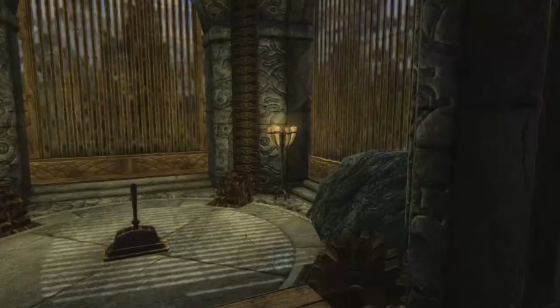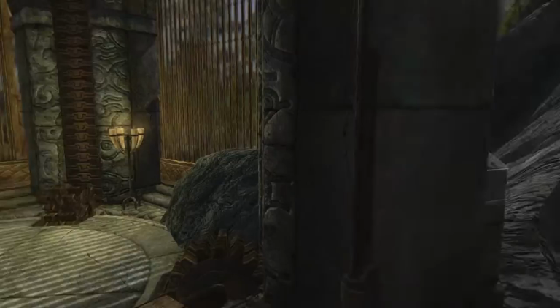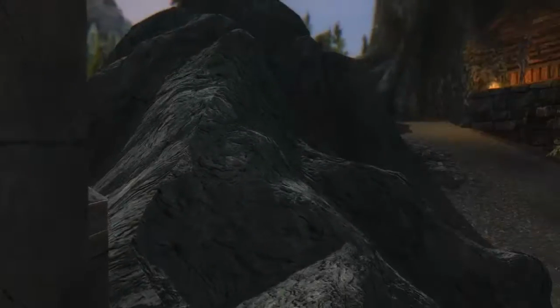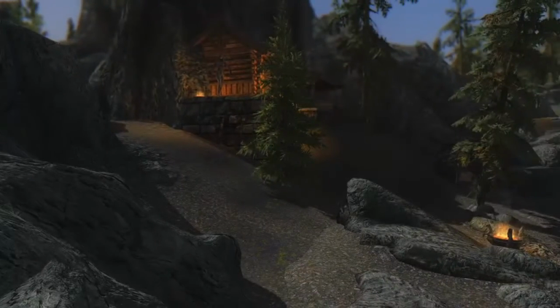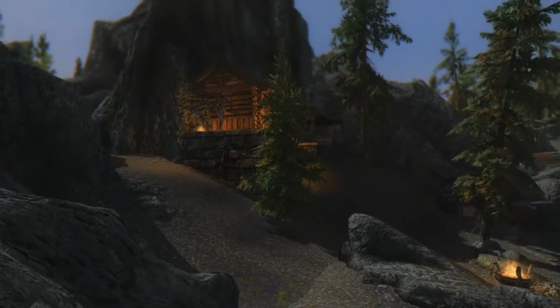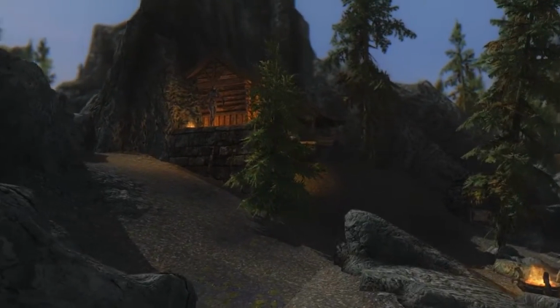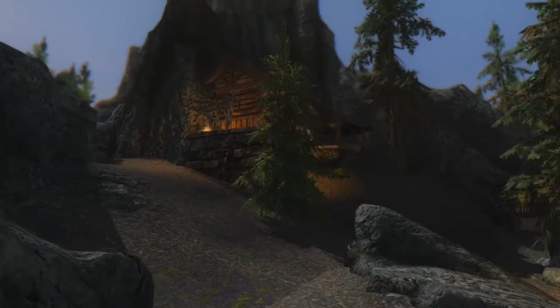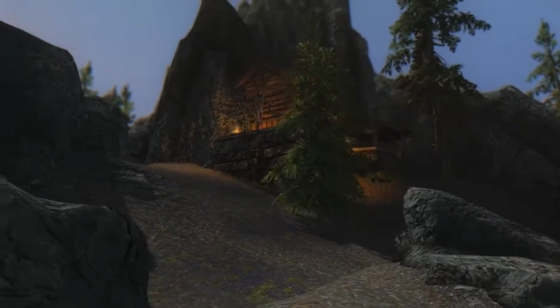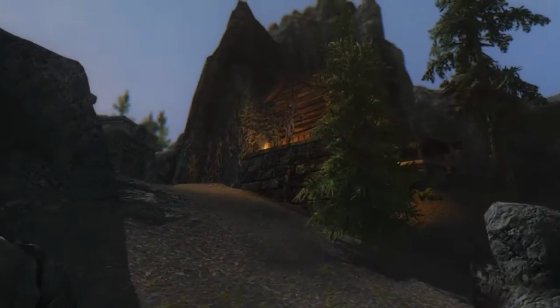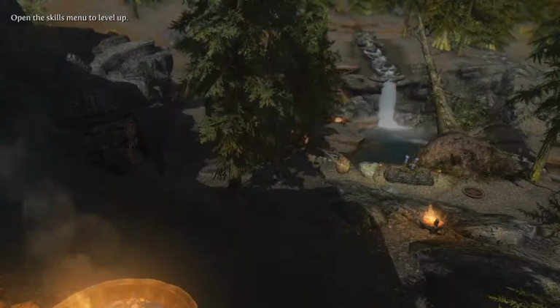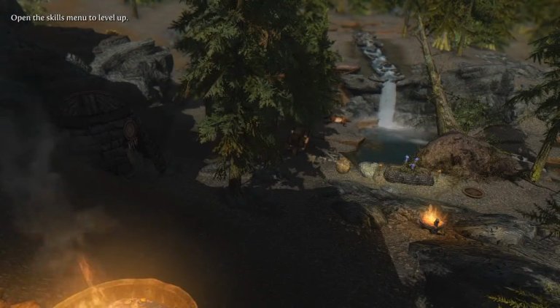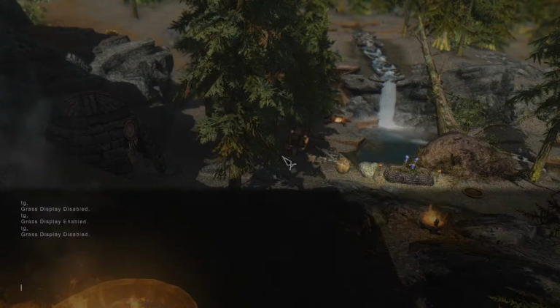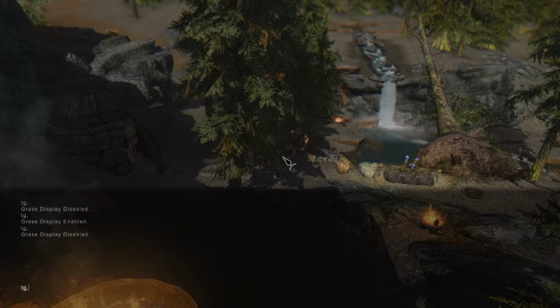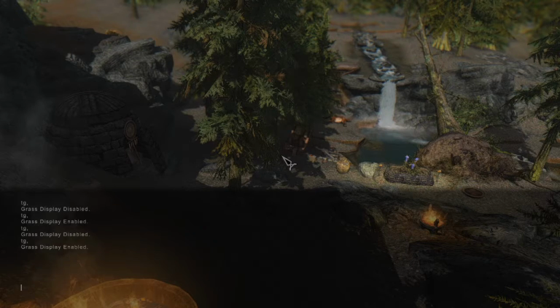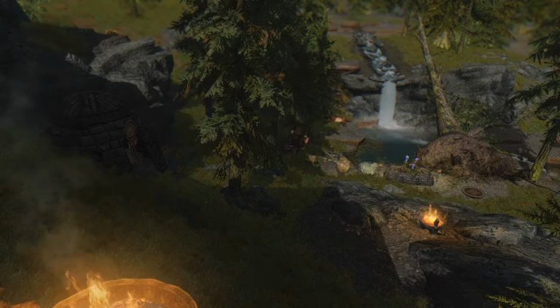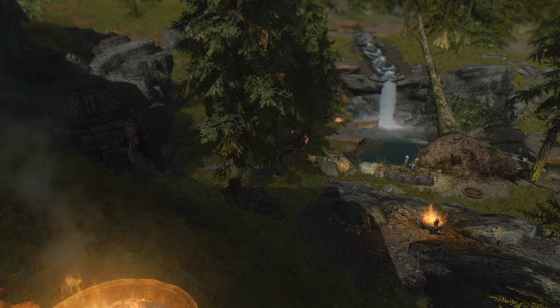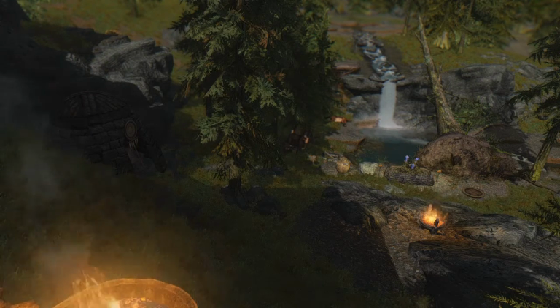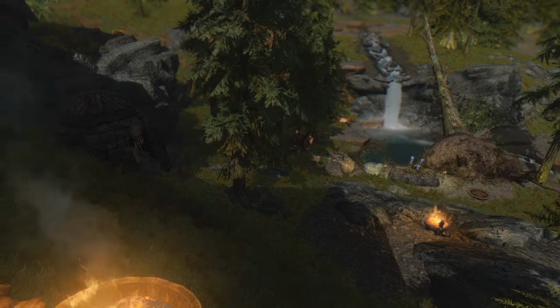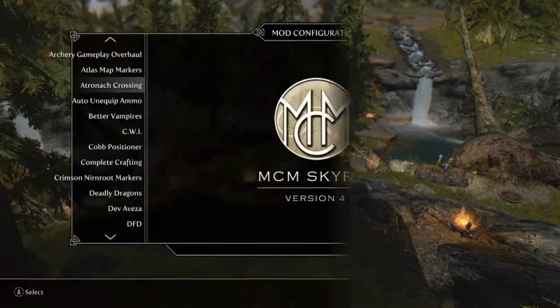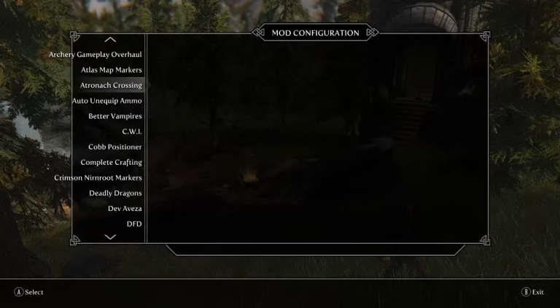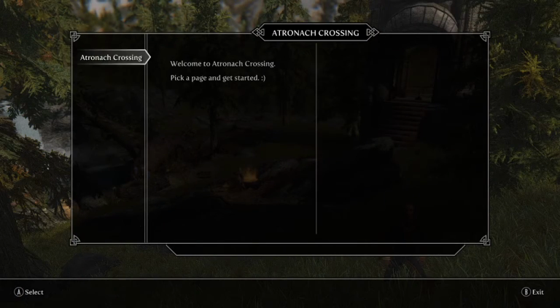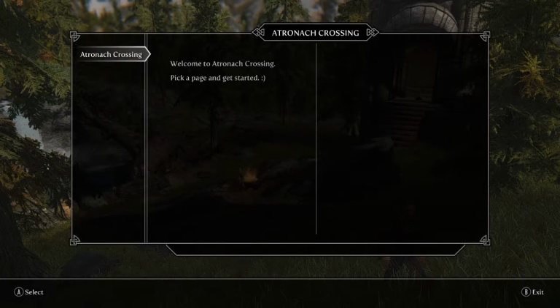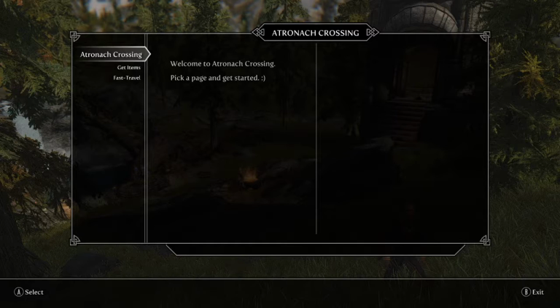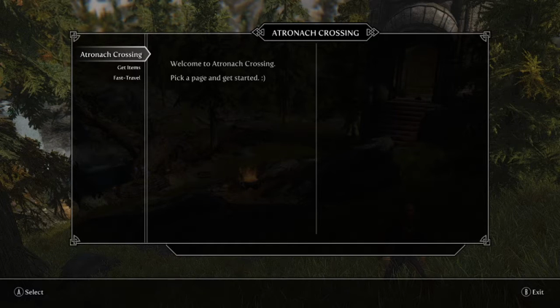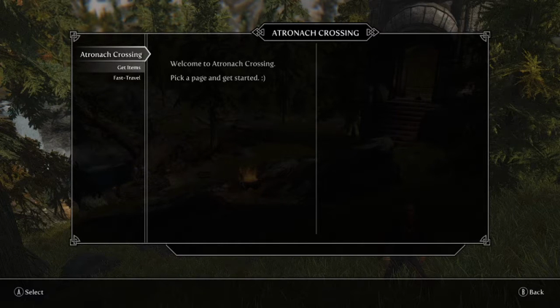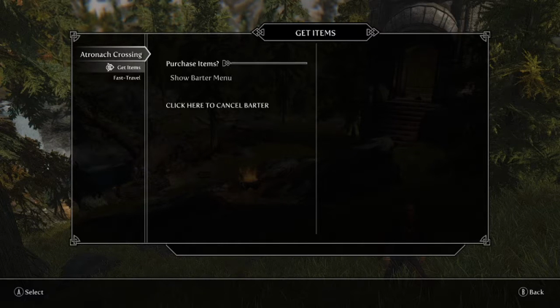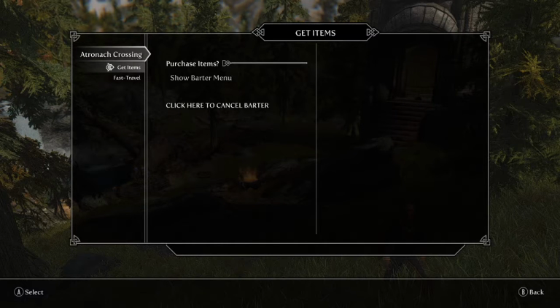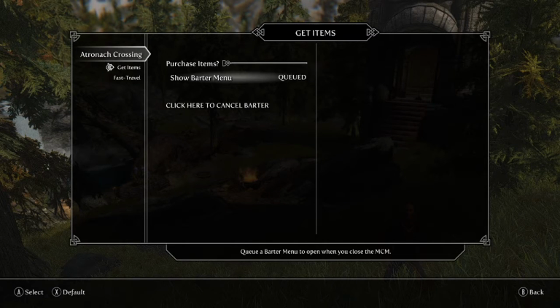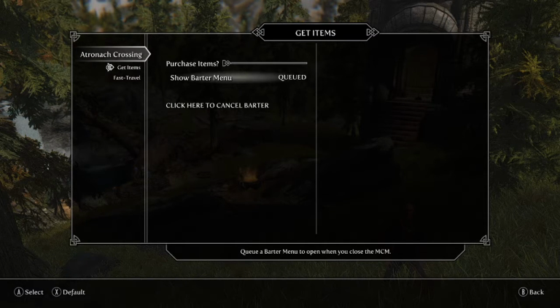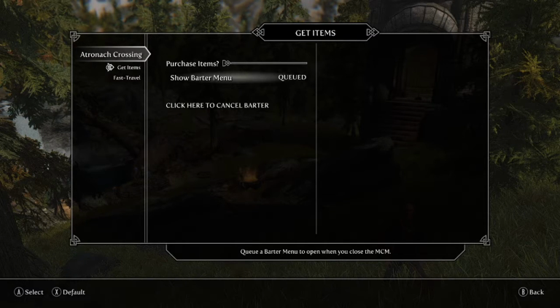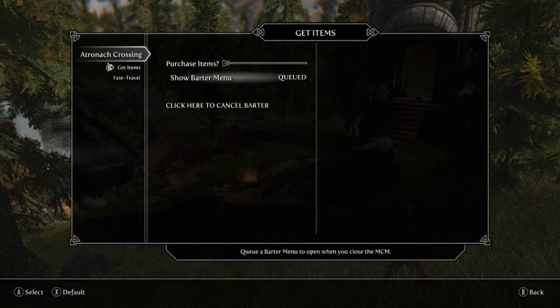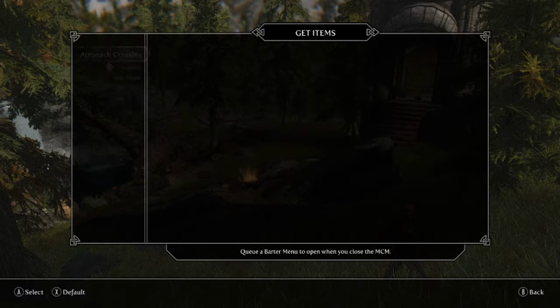Atronar Crossing lets you buy and build new homes anywhere you want, decorate these homes and mark them as fast travel locations in the MCM menu. To use this mod you go to the MCM menu and find Atronar Crossing. Here you find the list of new buildings and decorations you can buy.